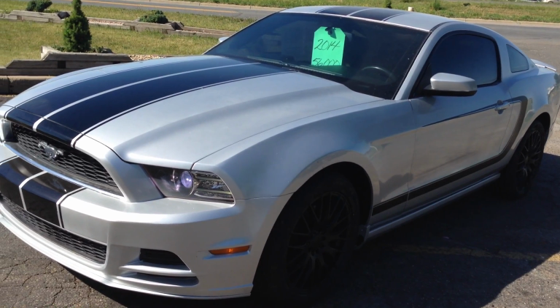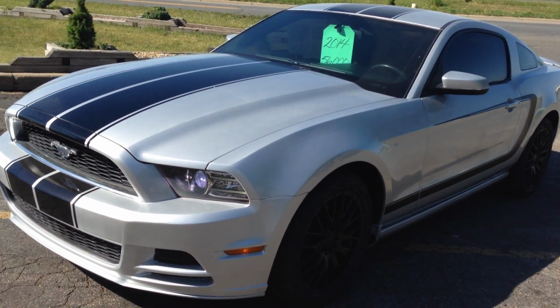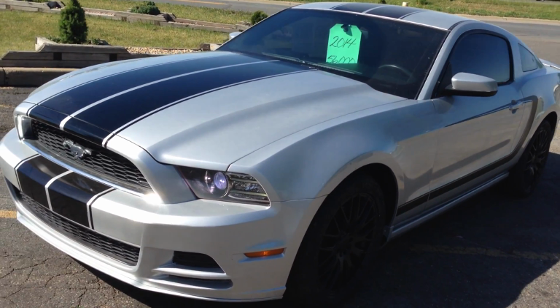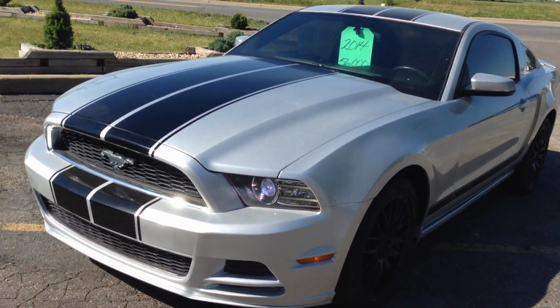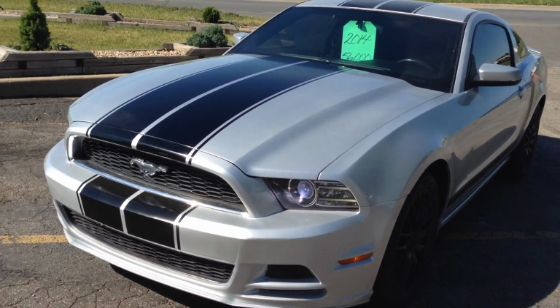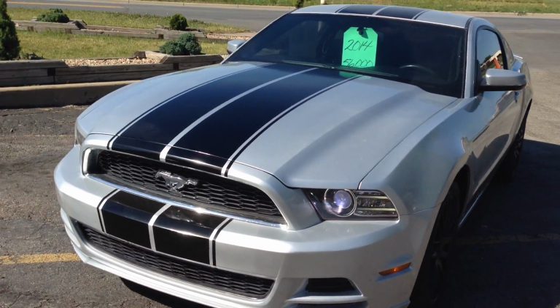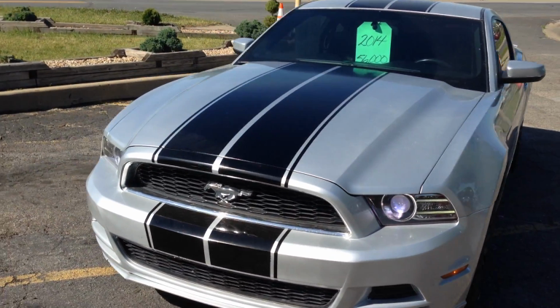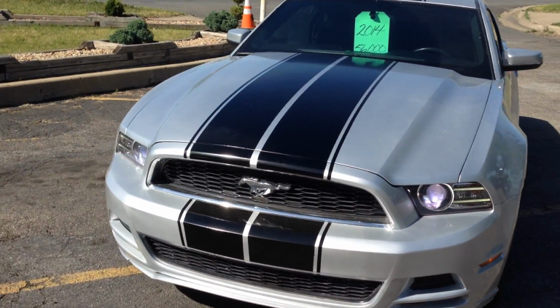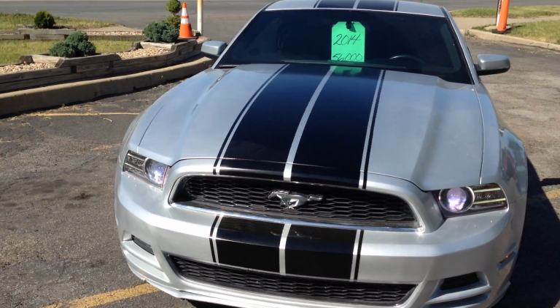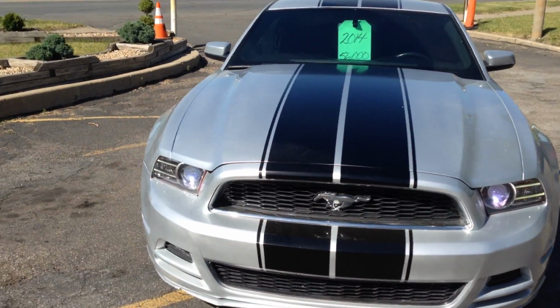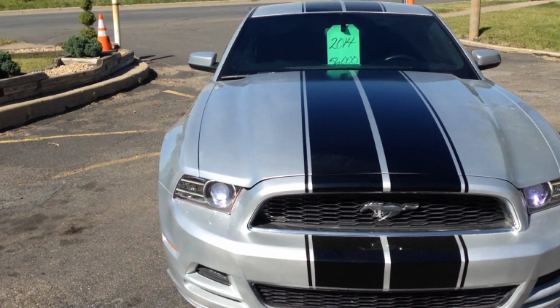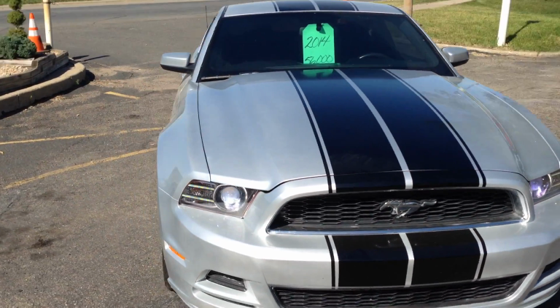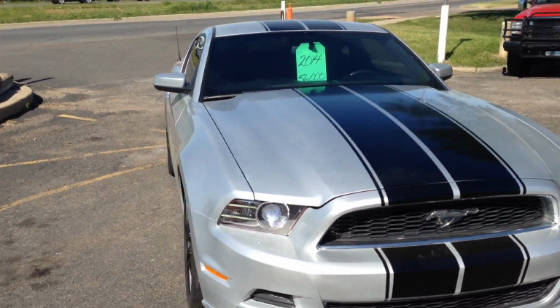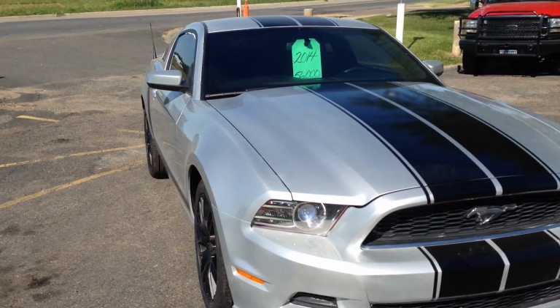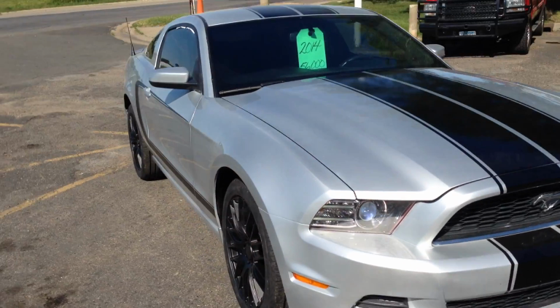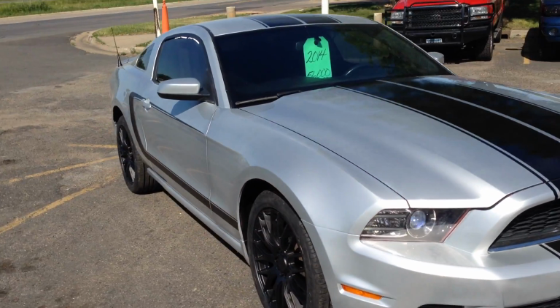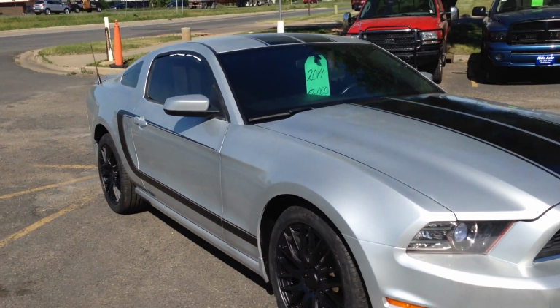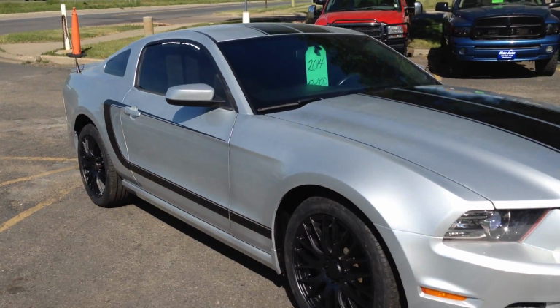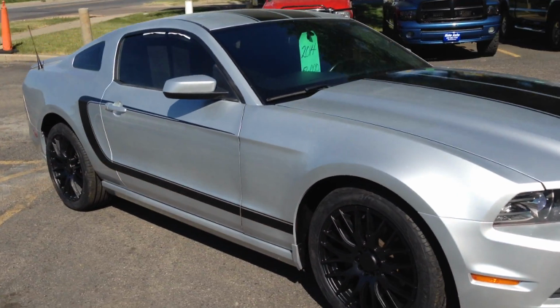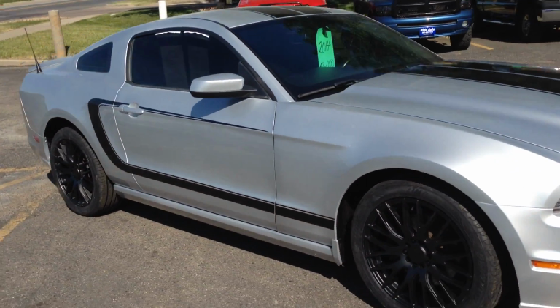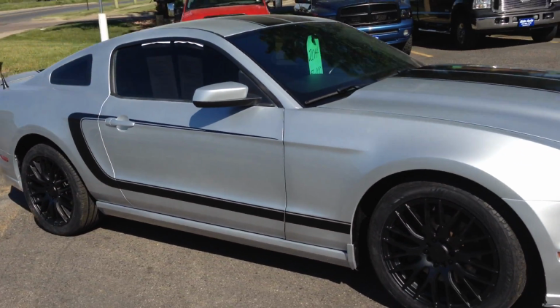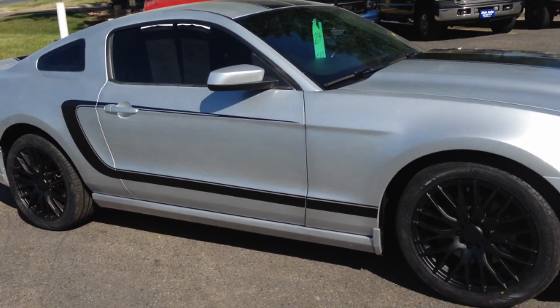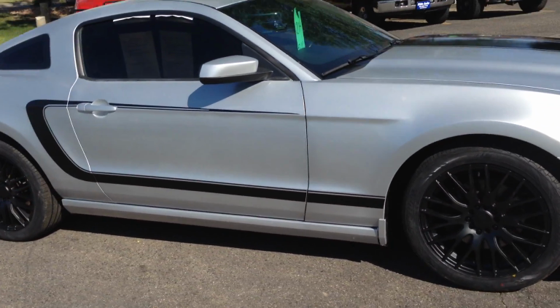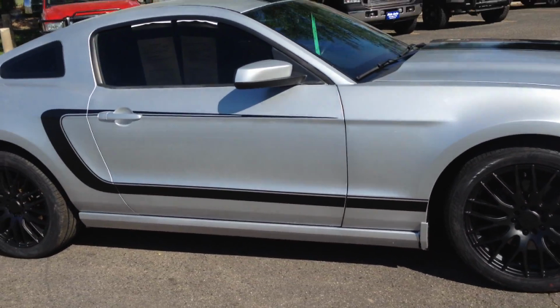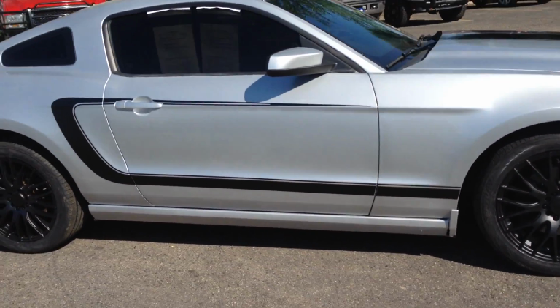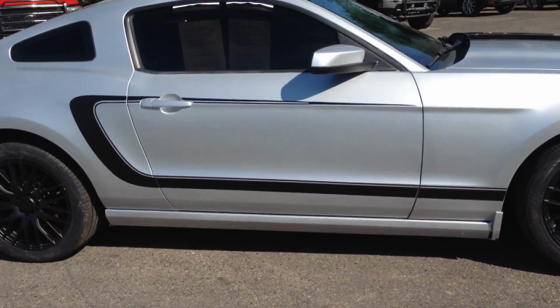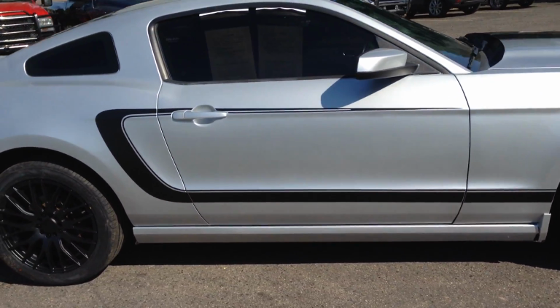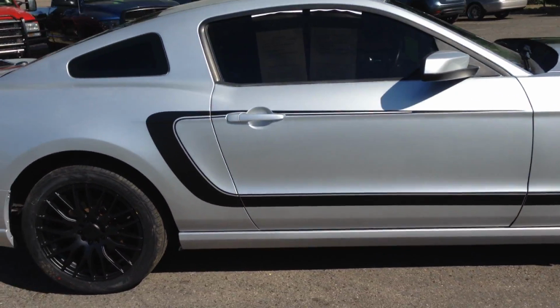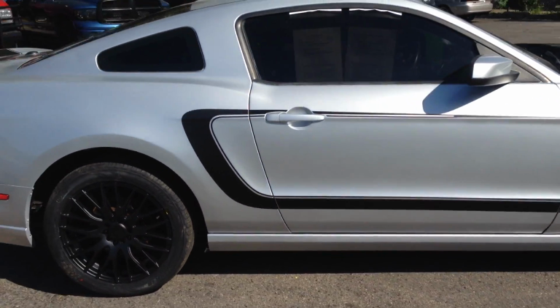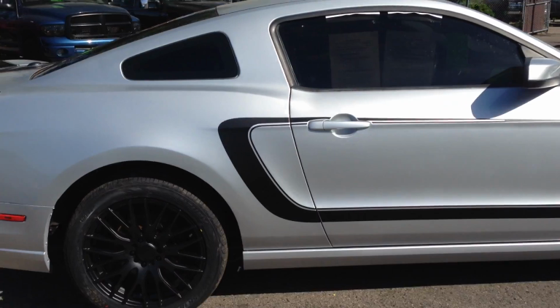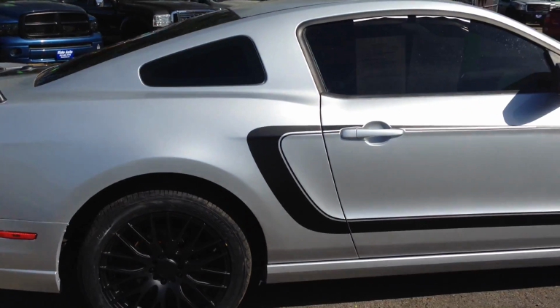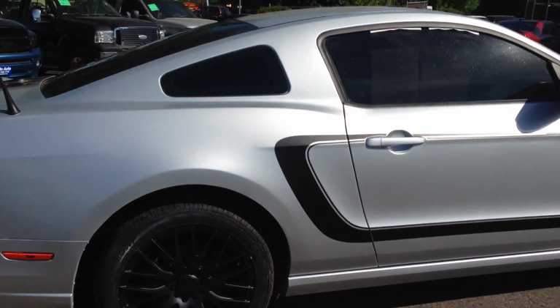Just in time for summer fun — 2014 Mustang, two door hardtop. Get this: it has a 305 horsepower V6 engine.